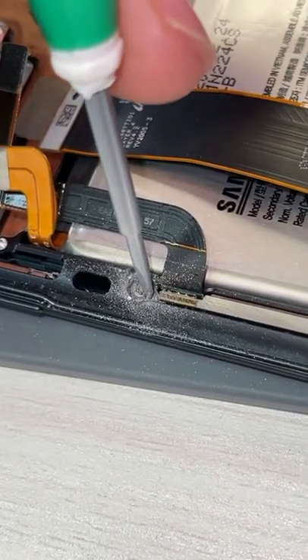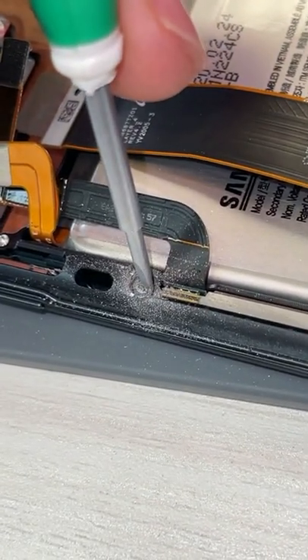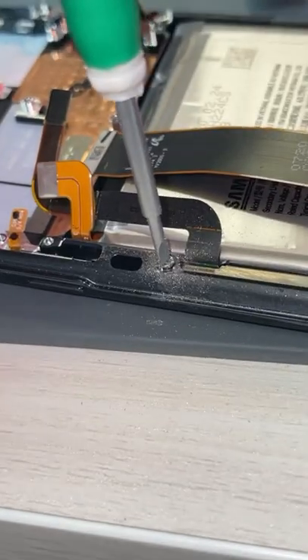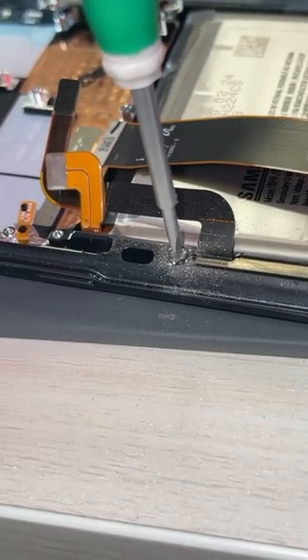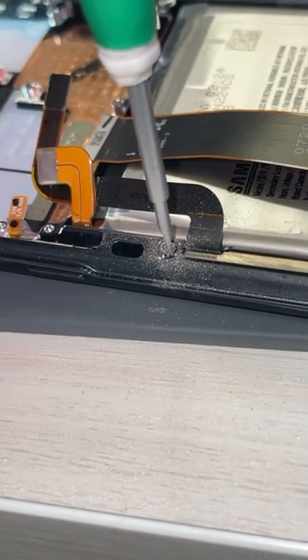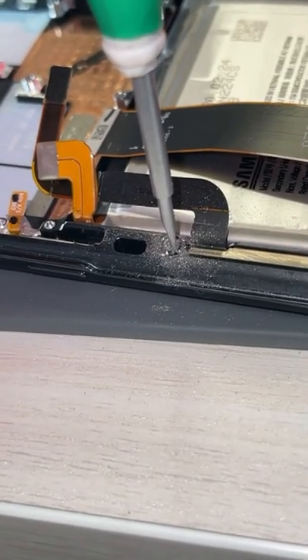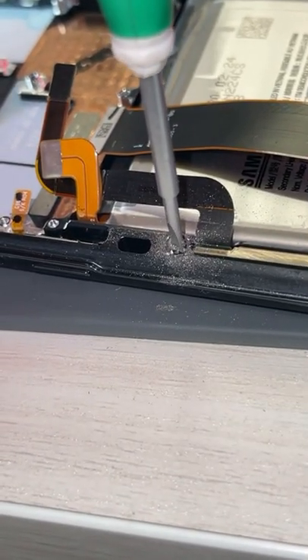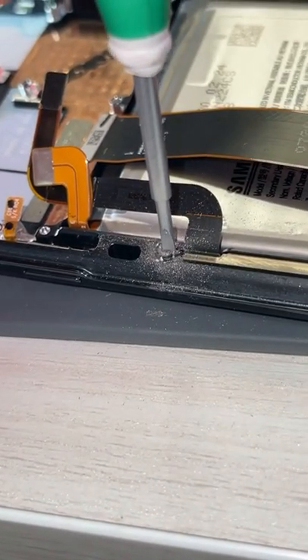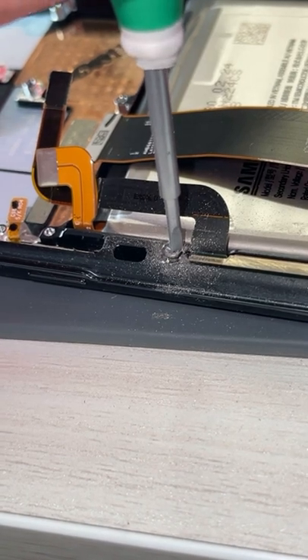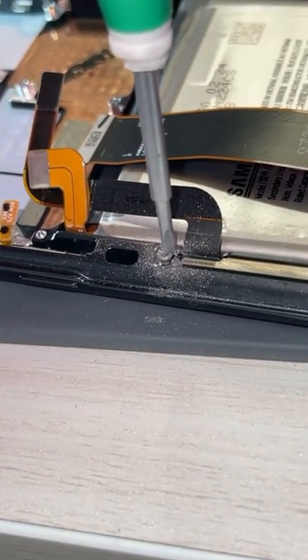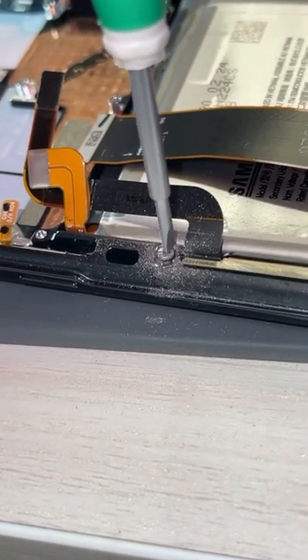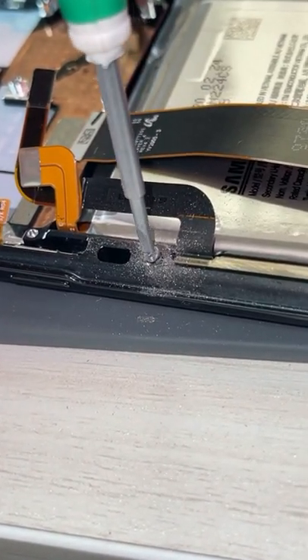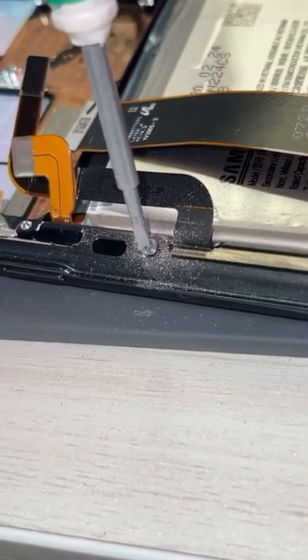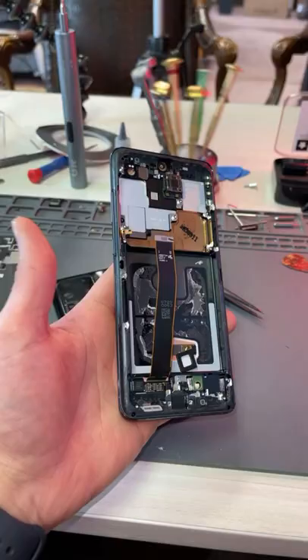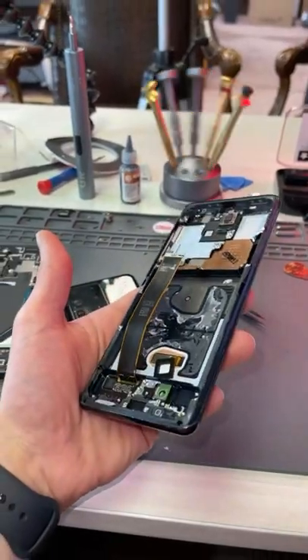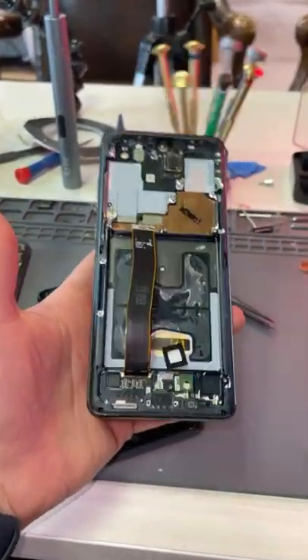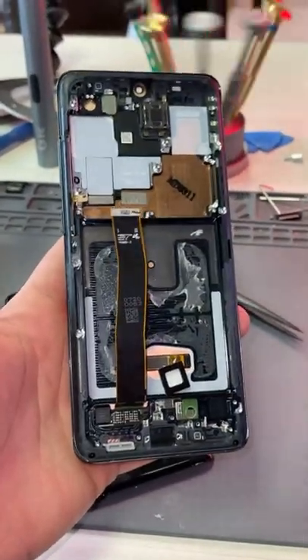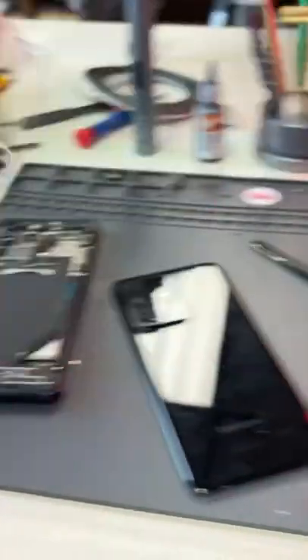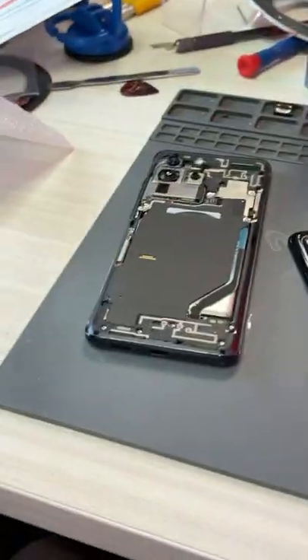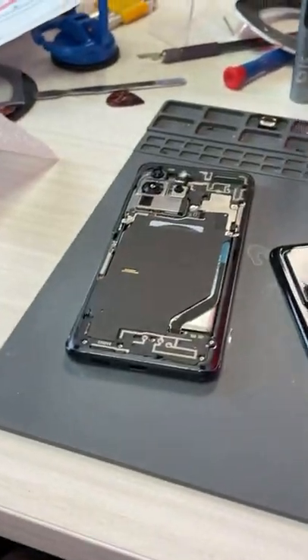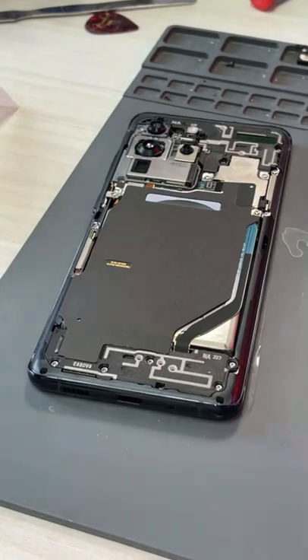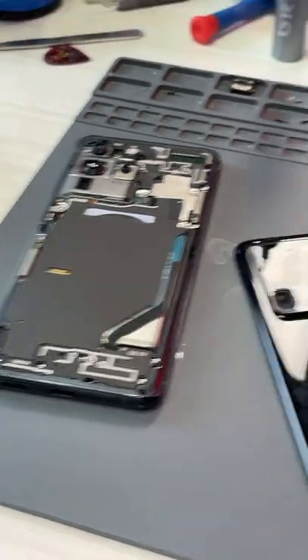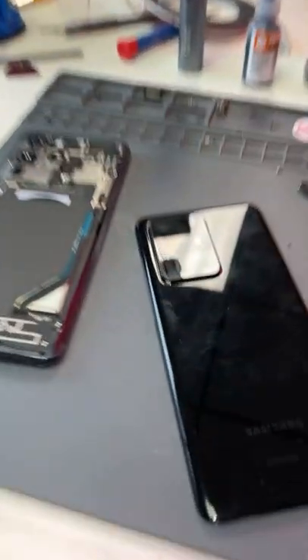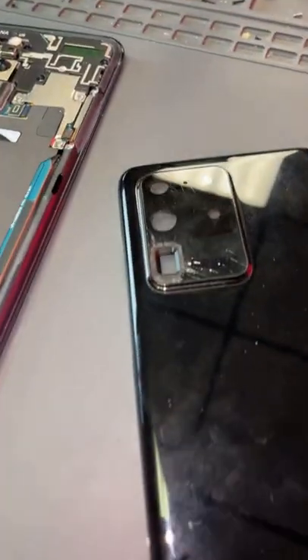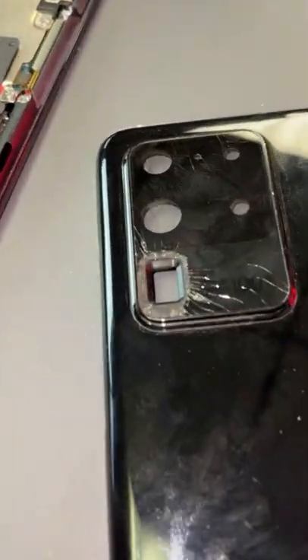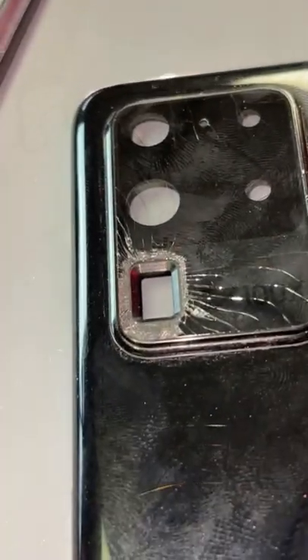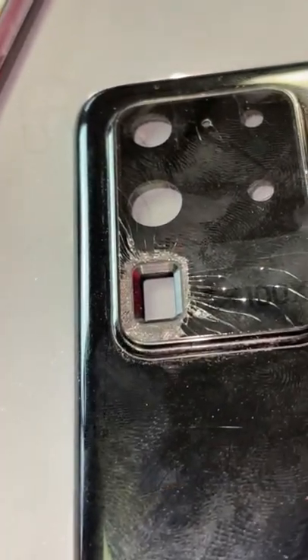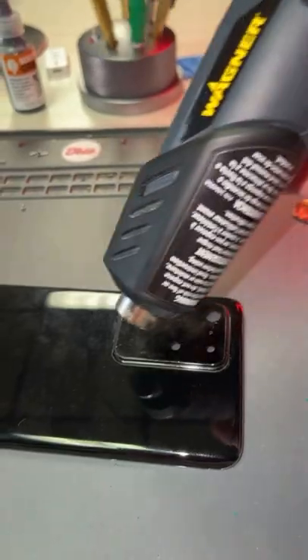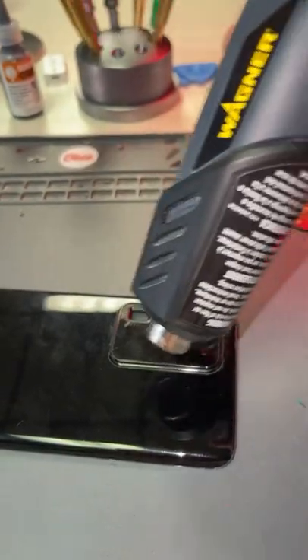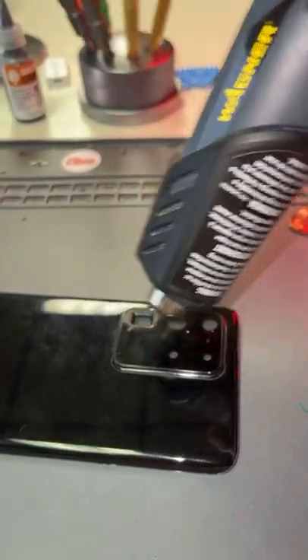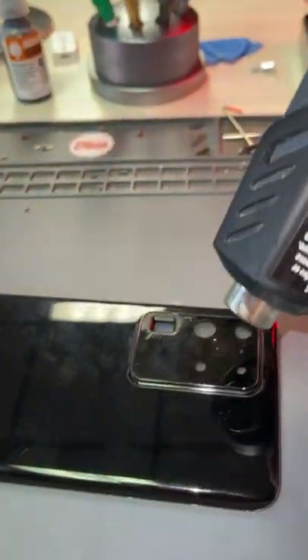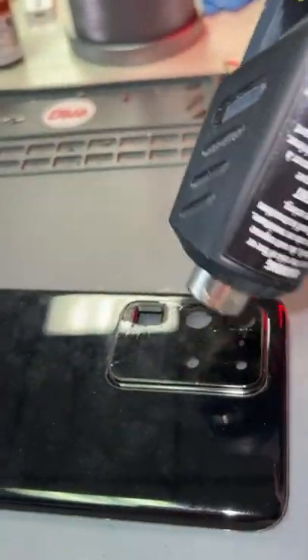There we go — that was a sticky situation. Thankfully the rest was easy peasy, and we've transferred everything over to the new frame. Now all that's left is to fix this camera lens, so we'll just heat this up and push it through.